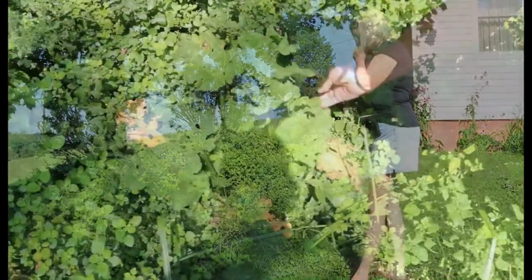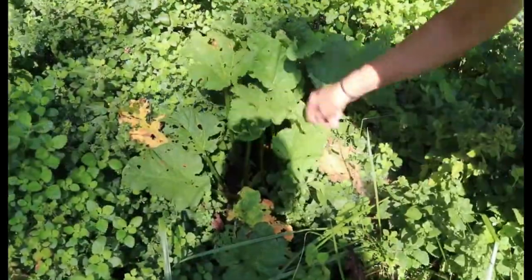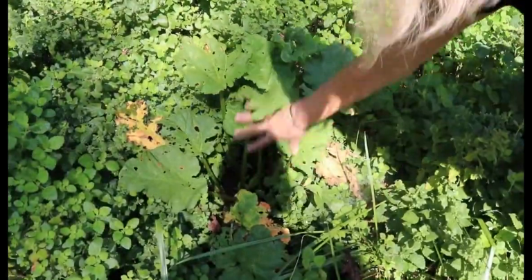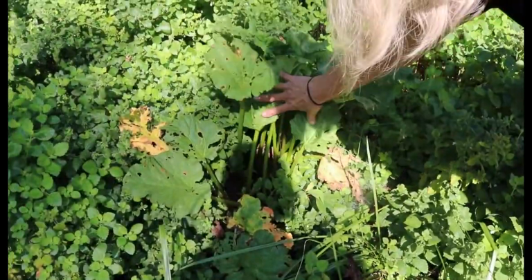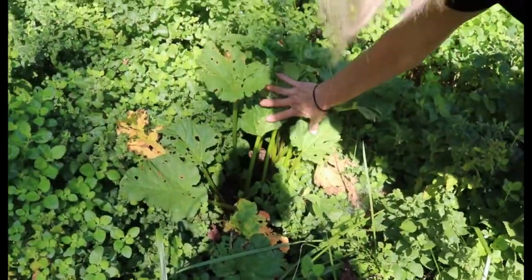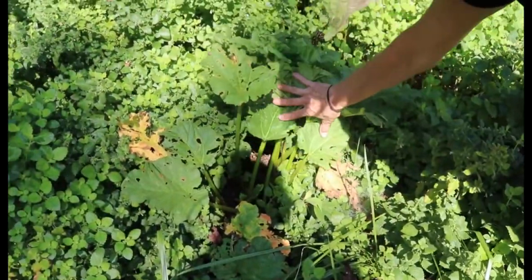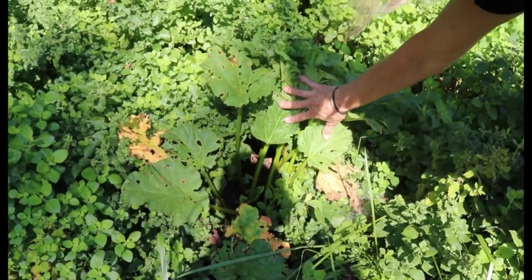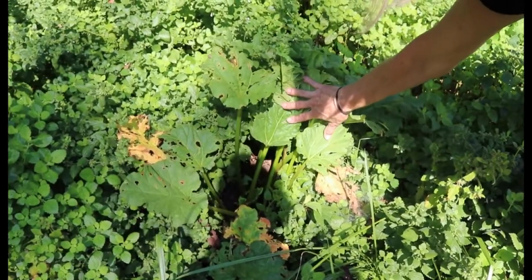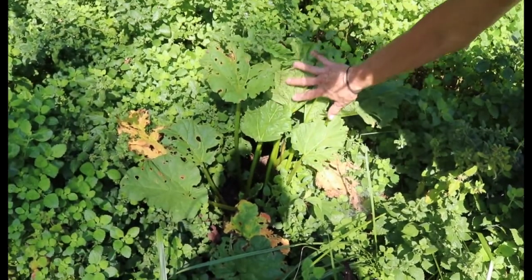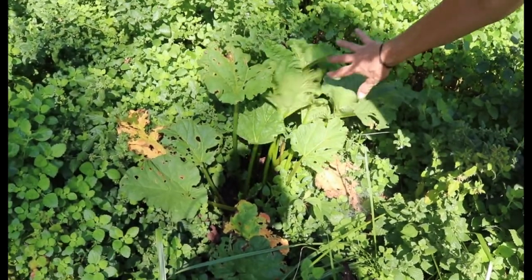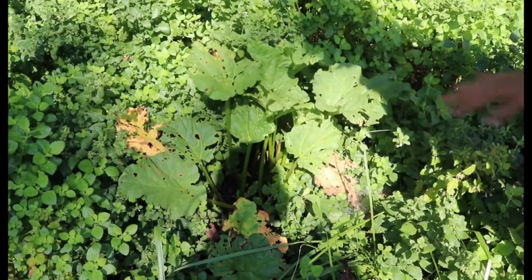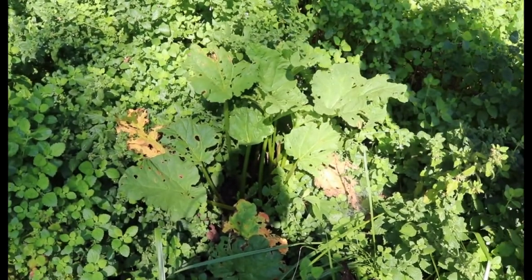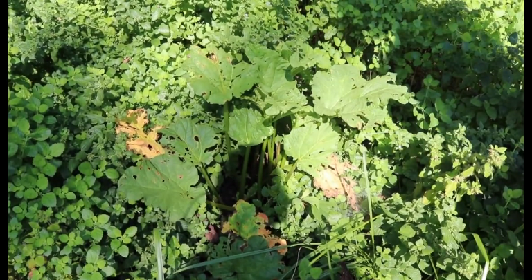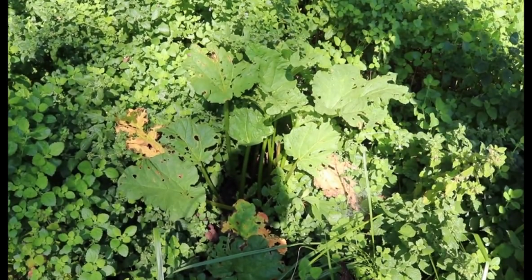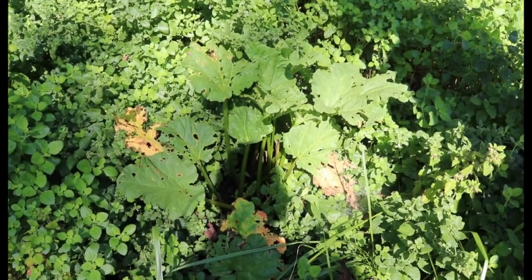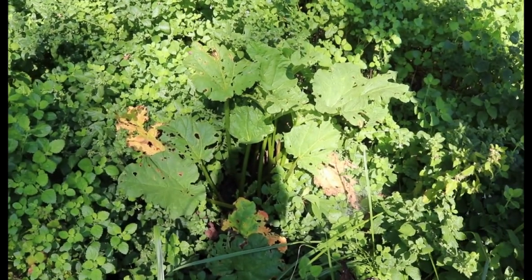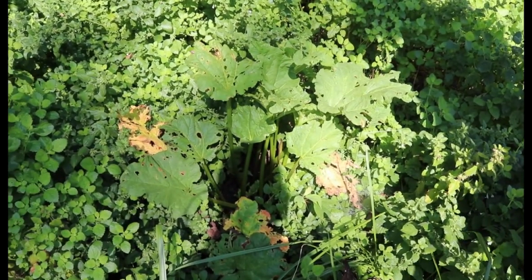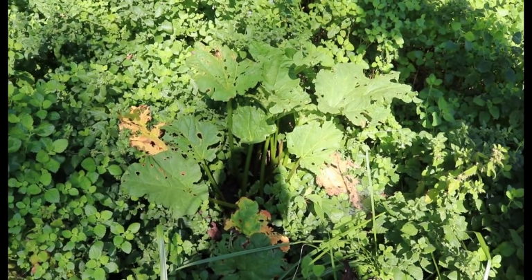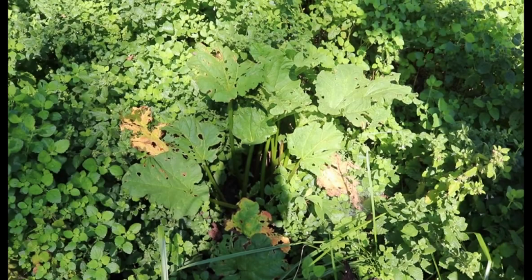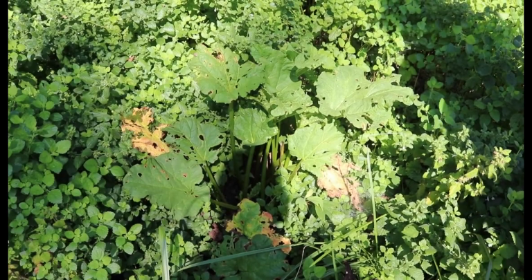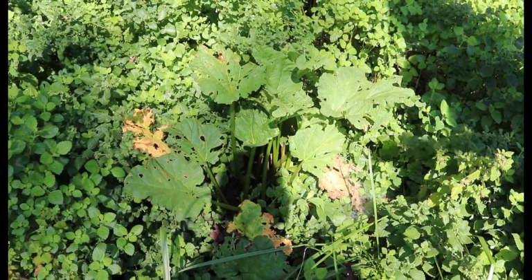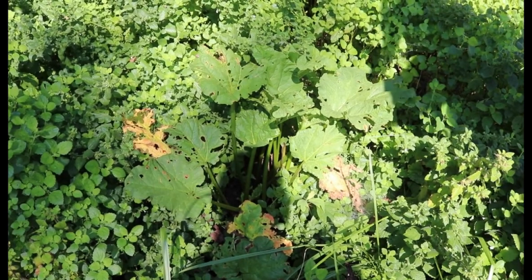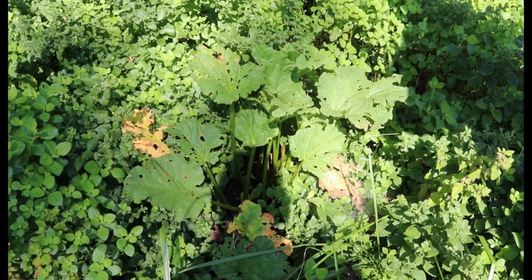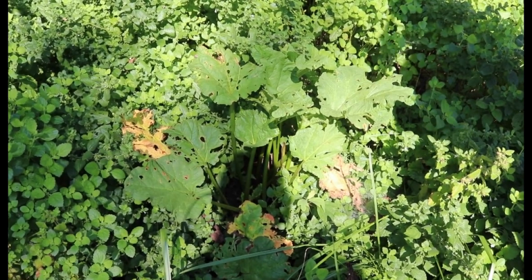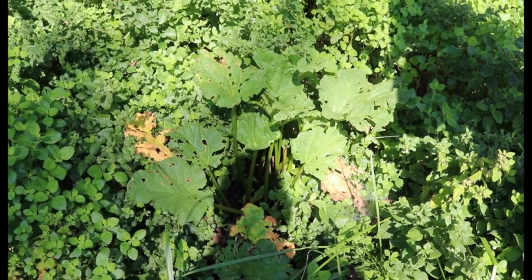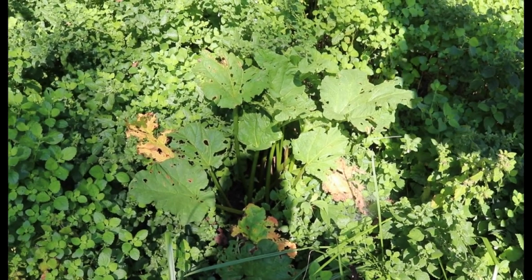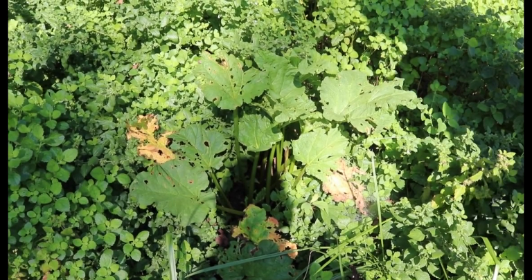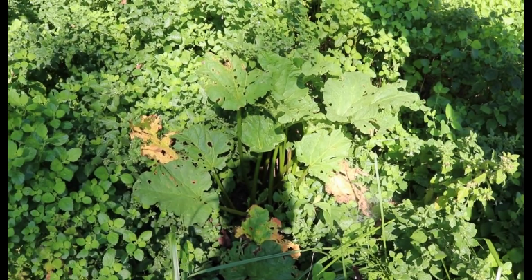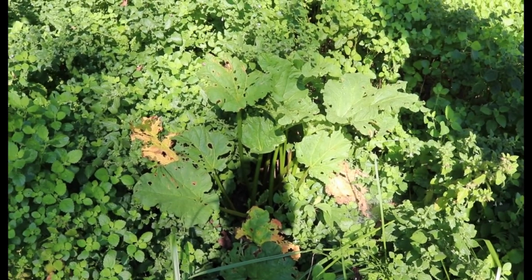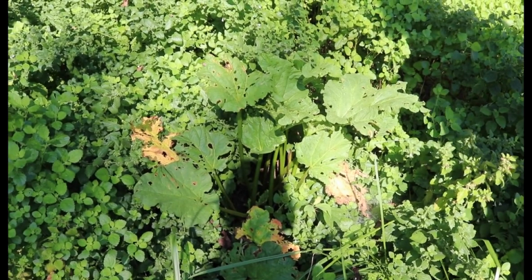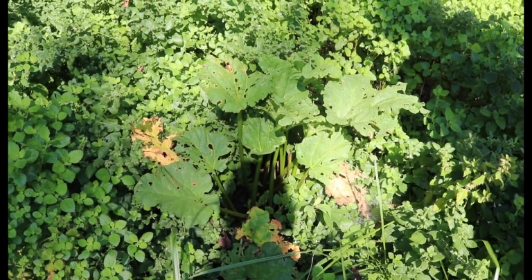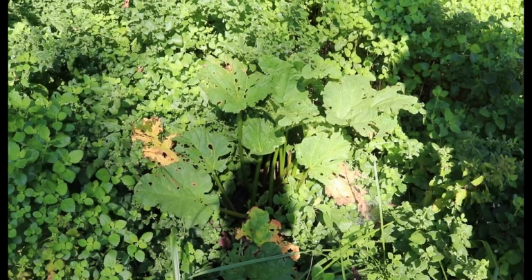This is rhubarb. It's harvested for the stems. The leaves are actually toxic because they contain oxalic acid. They're great for fertilizing the blueberries and raspberries, though.